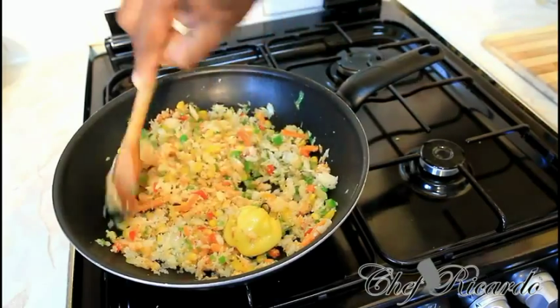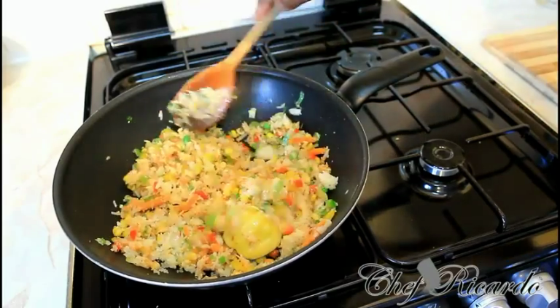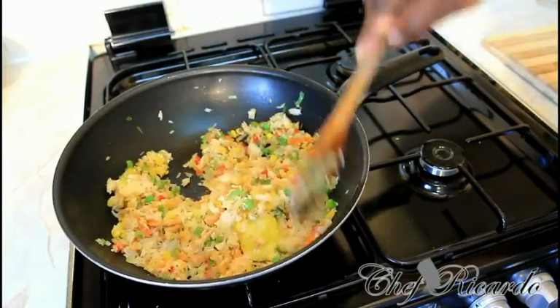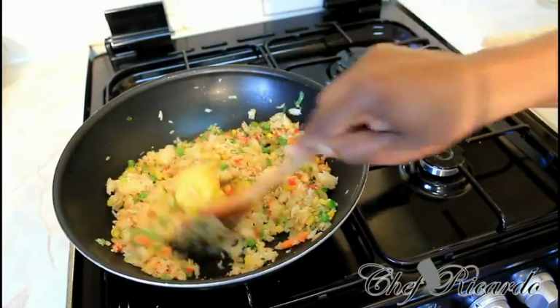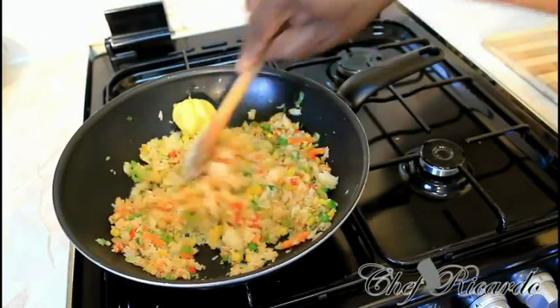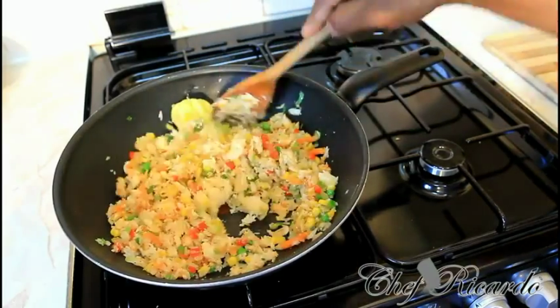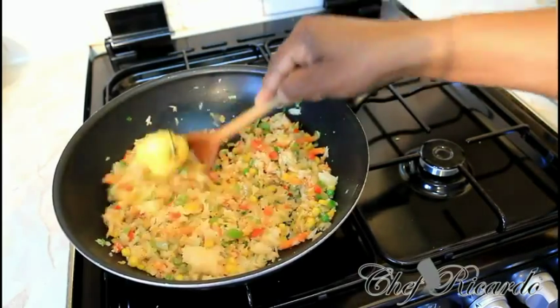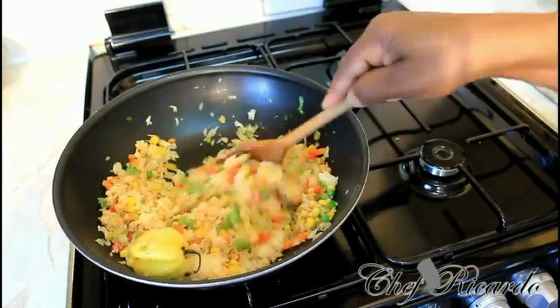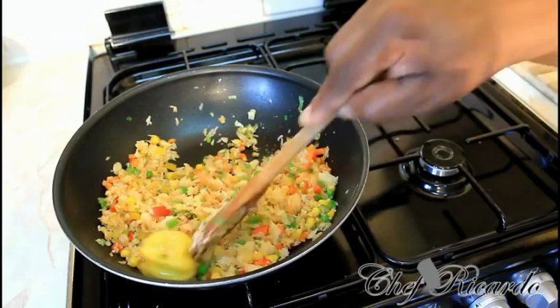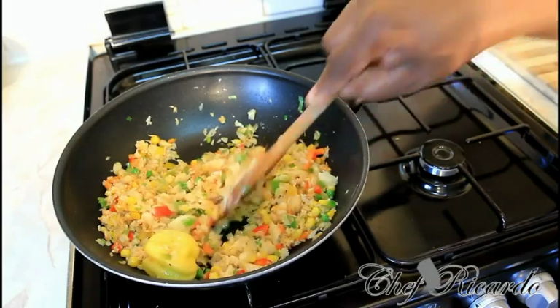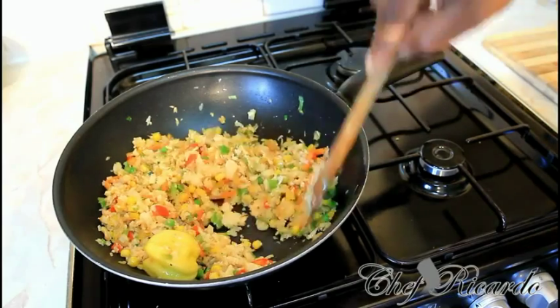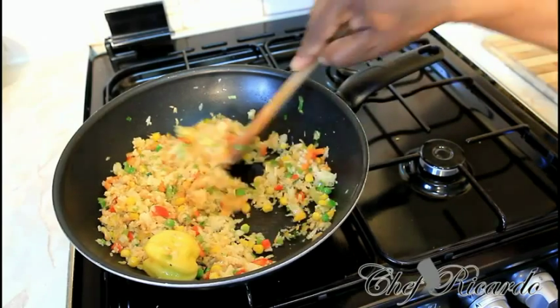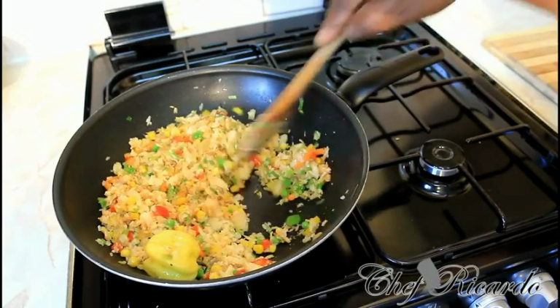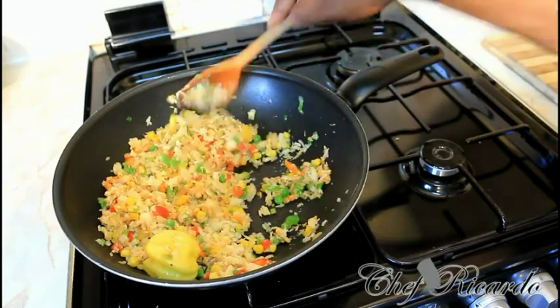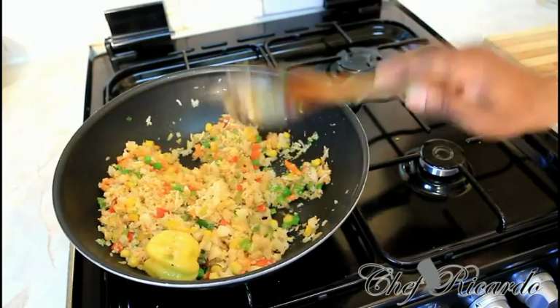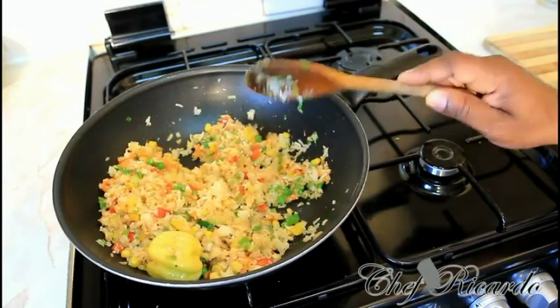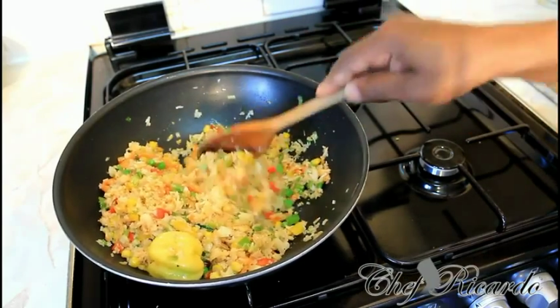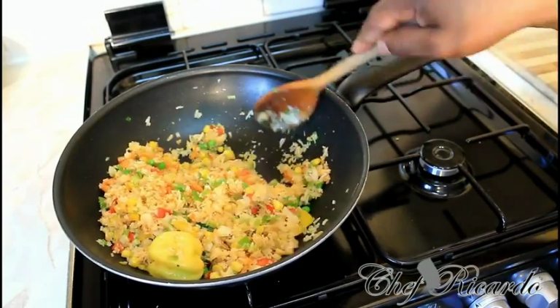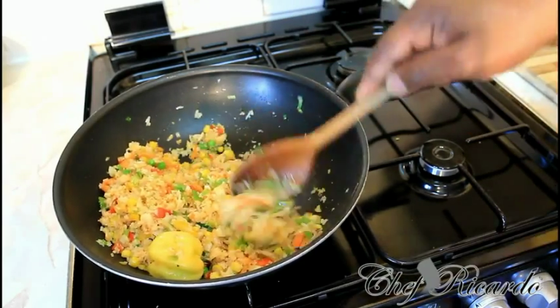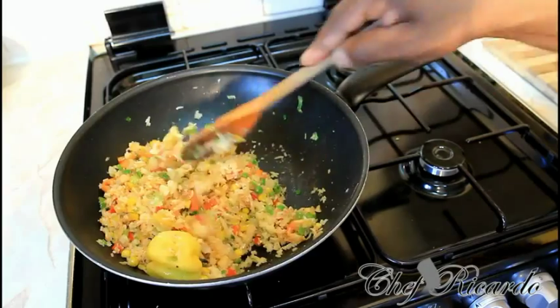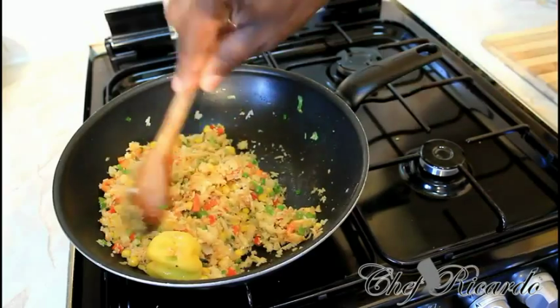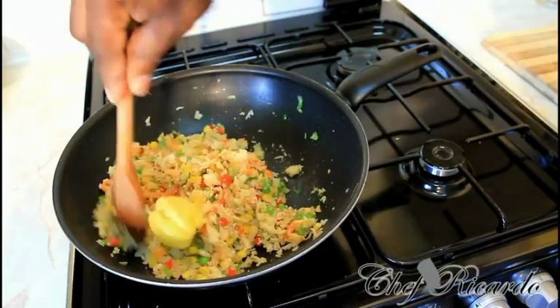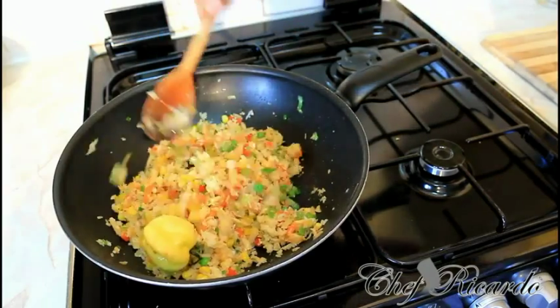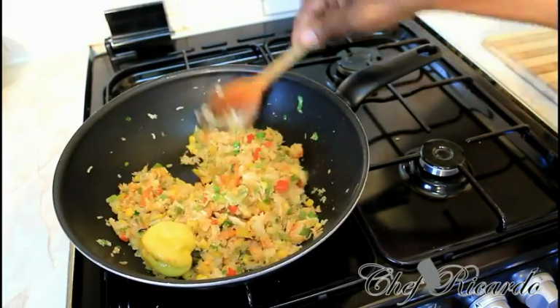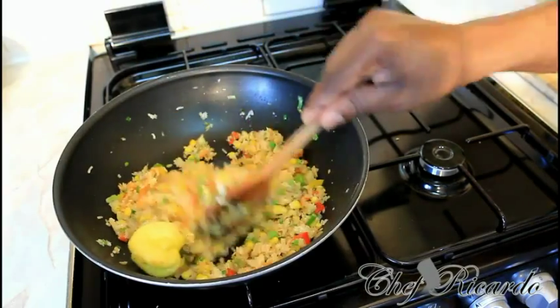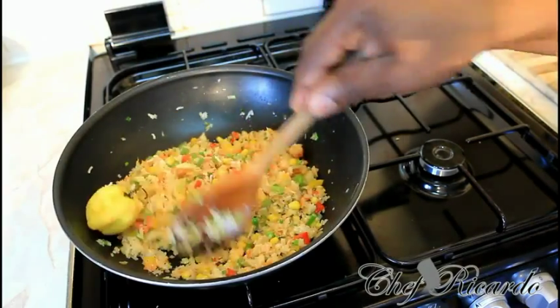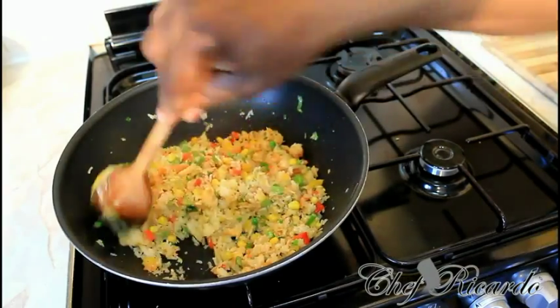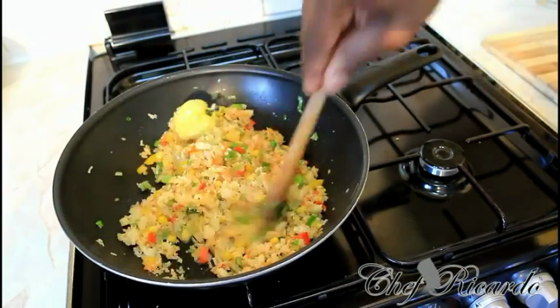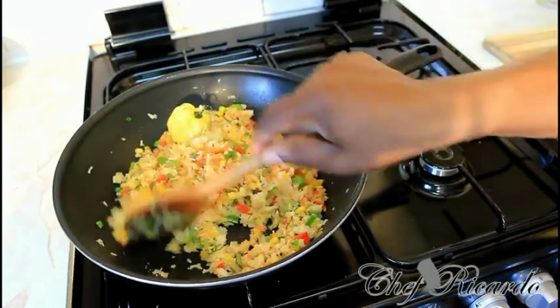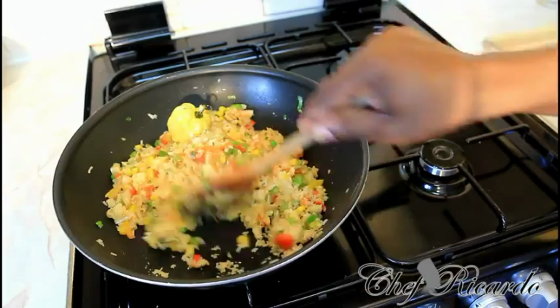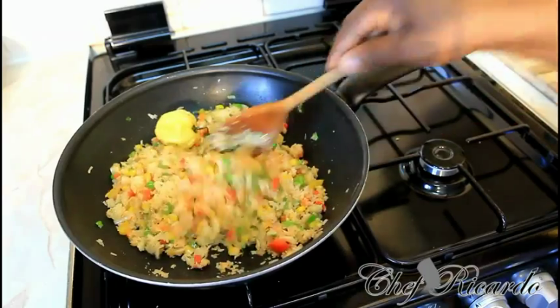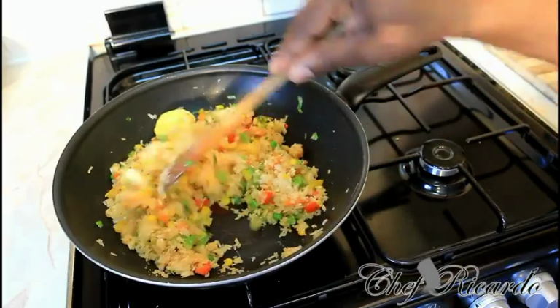I want you guys to see exactly what I'm doing right here. This is a lovely fried rice — saltfish fried rice, really nice, with a lot of vegetables inside of it. It goes really well.